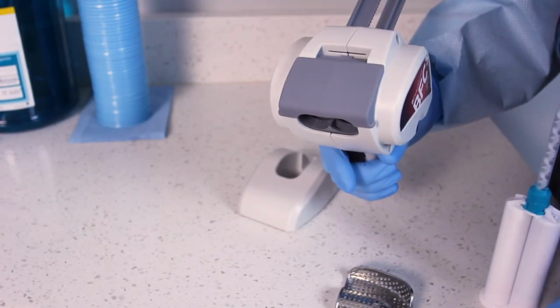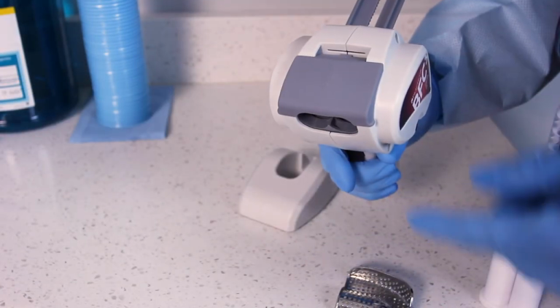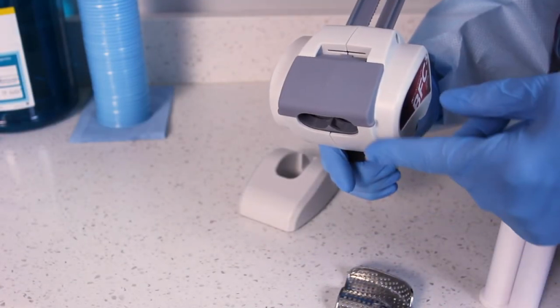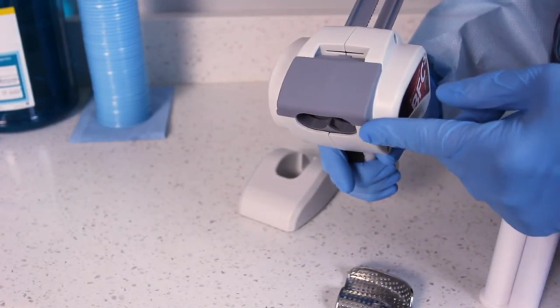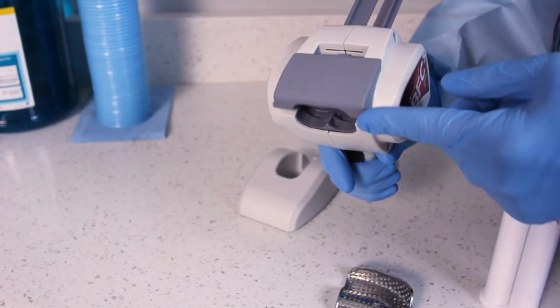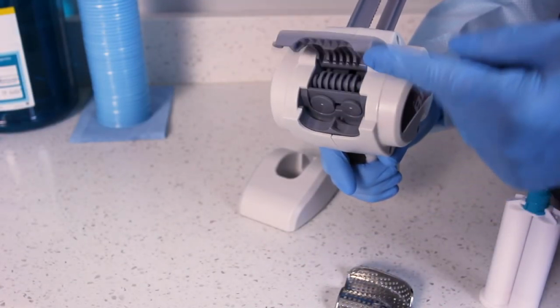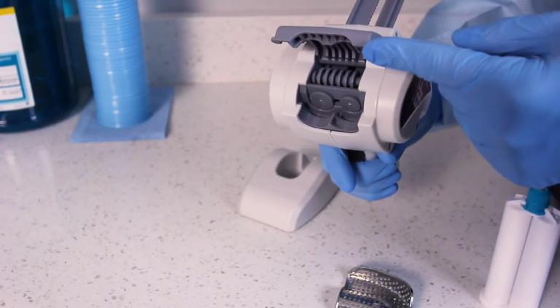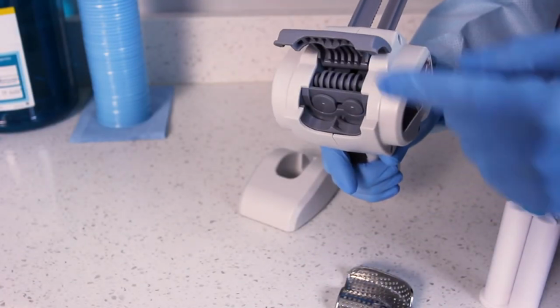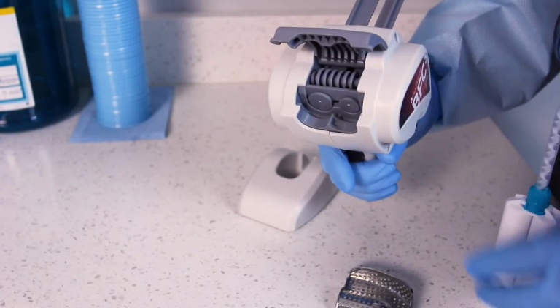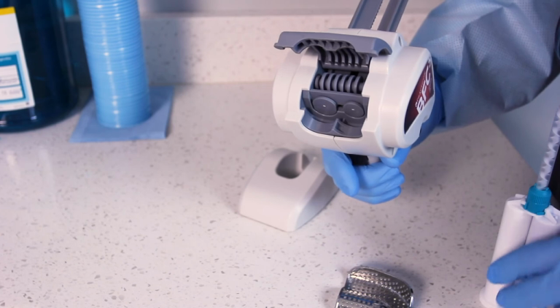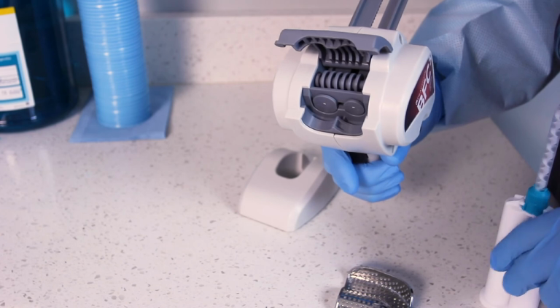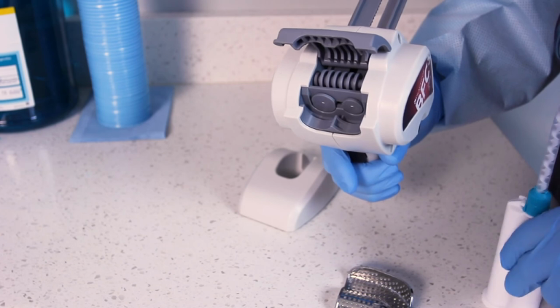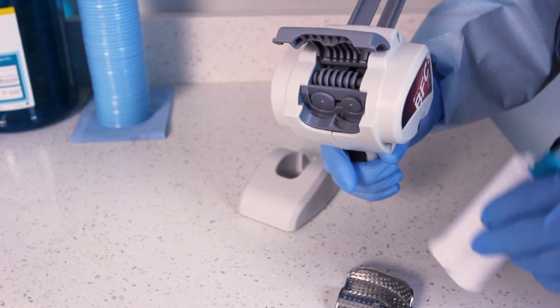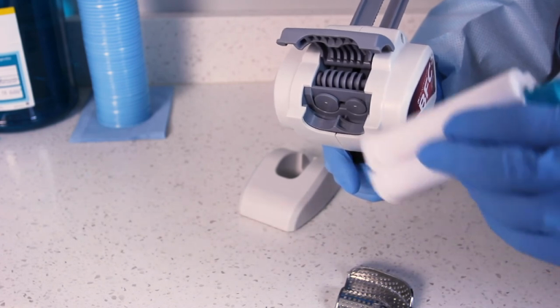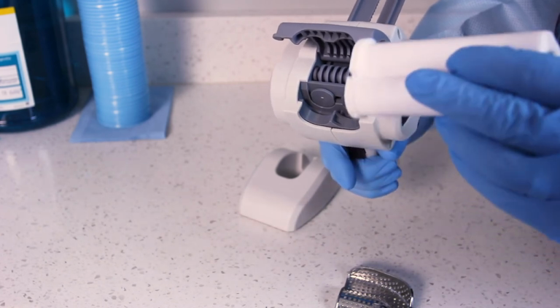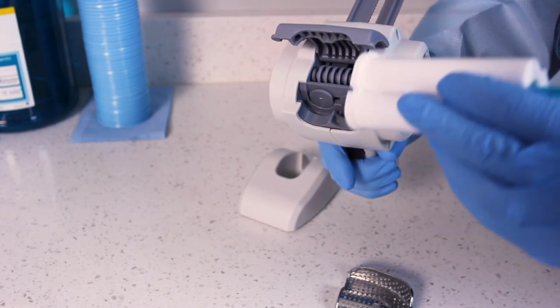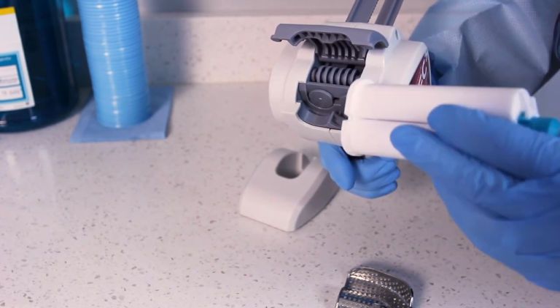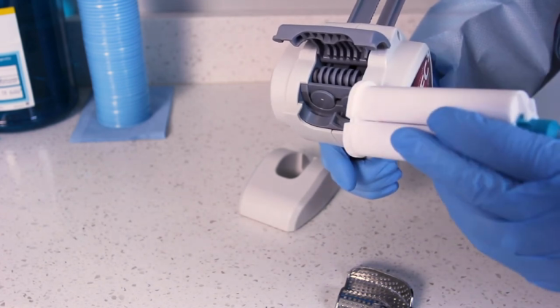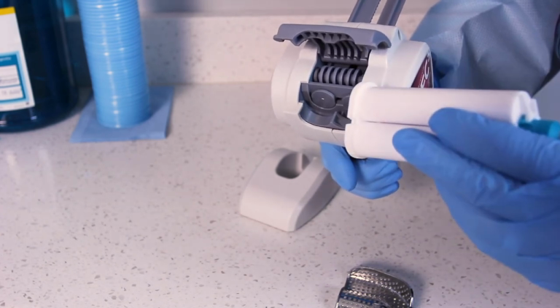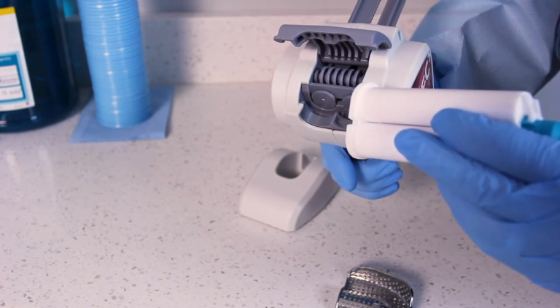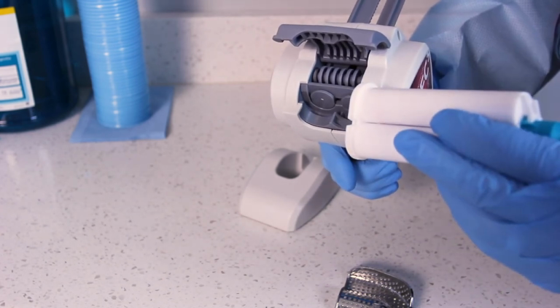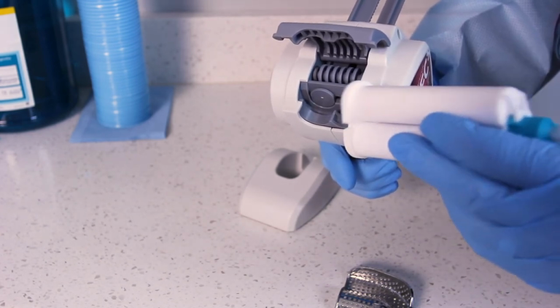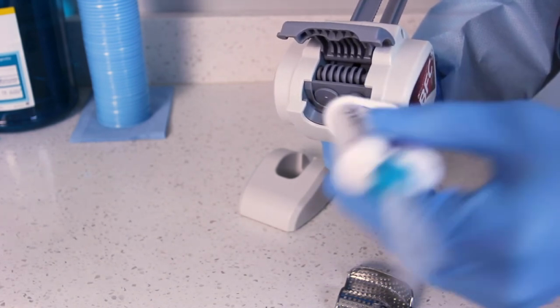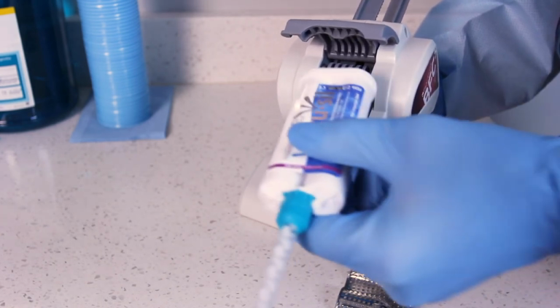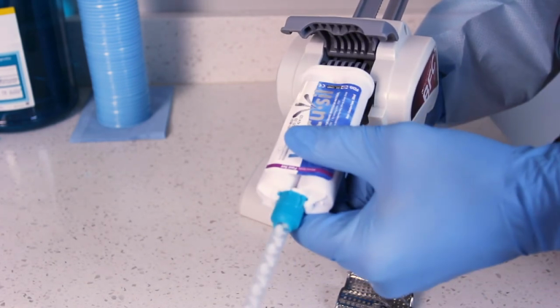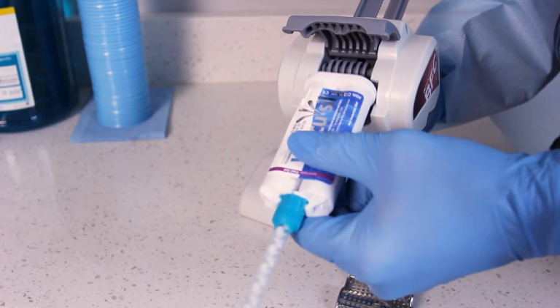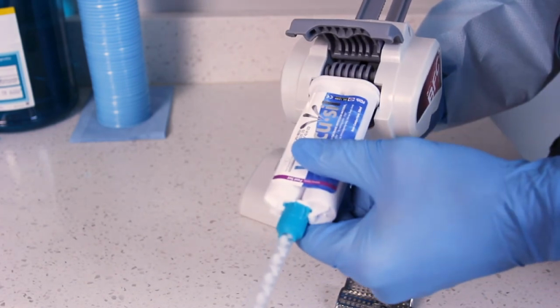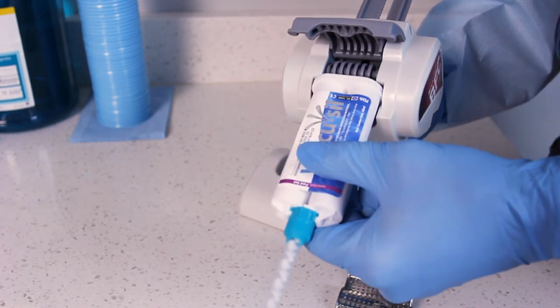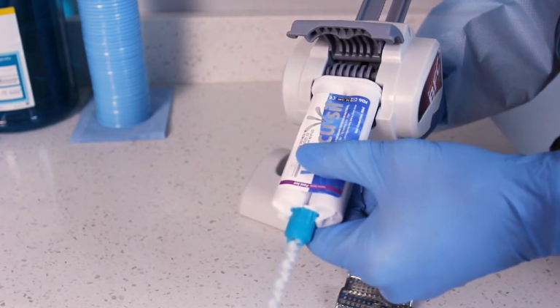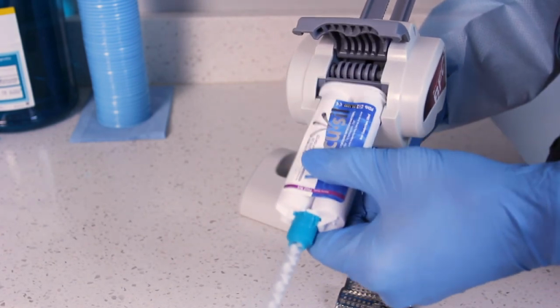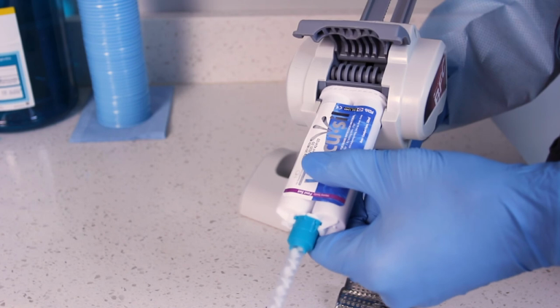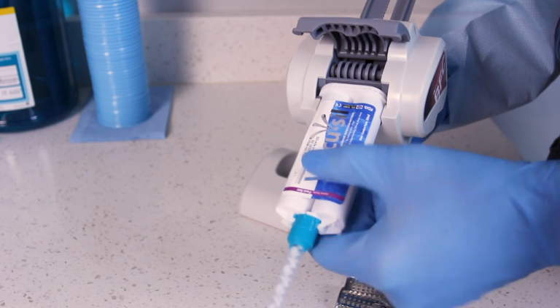Insert the material cartridge of your choice into the front of the BFC-3 with the cartridge notch facing downward, and close the cartridge door completely.